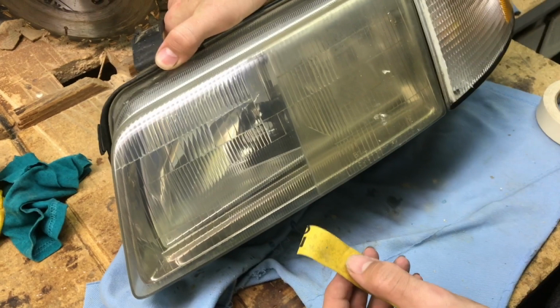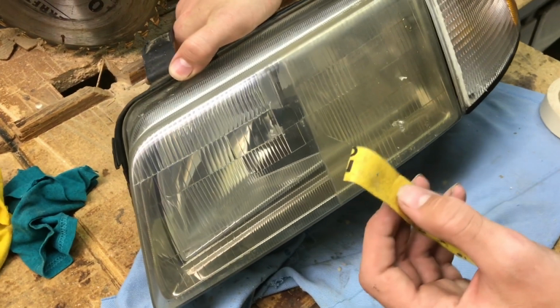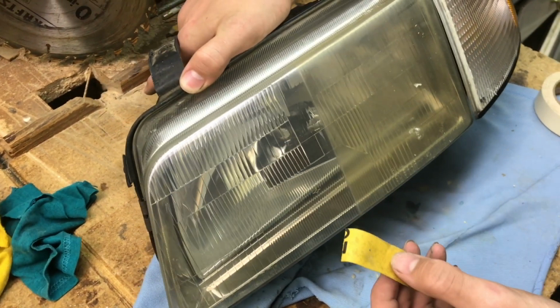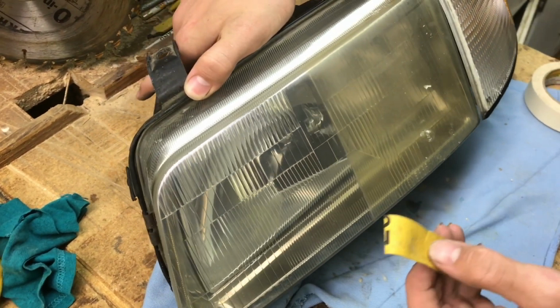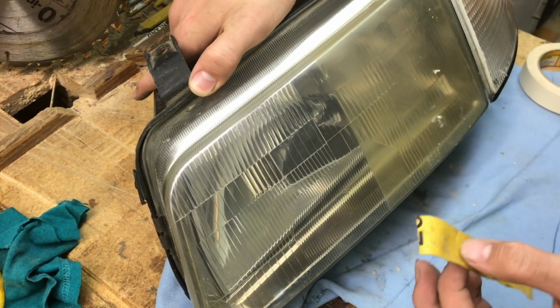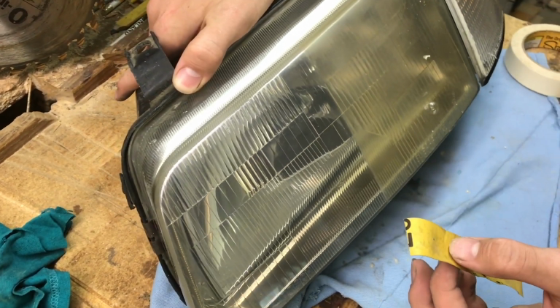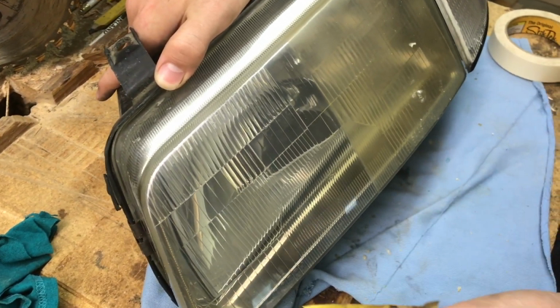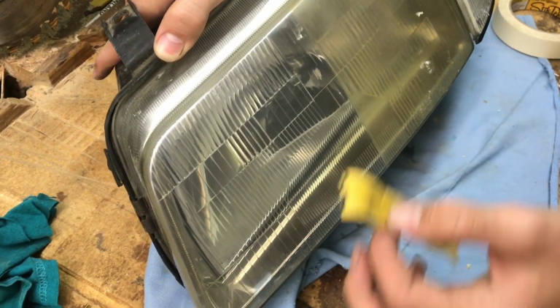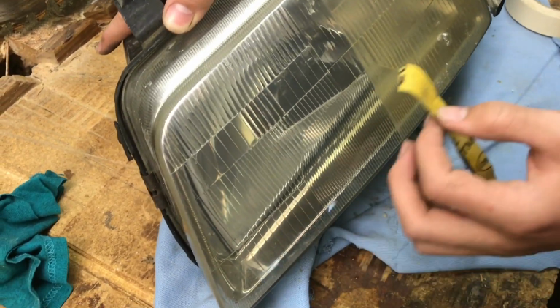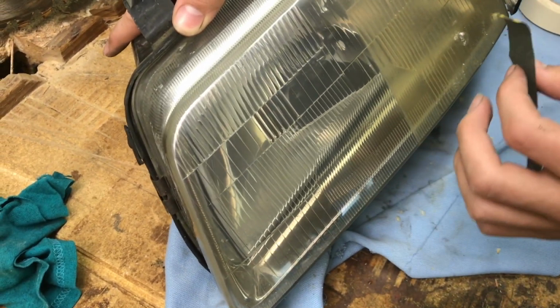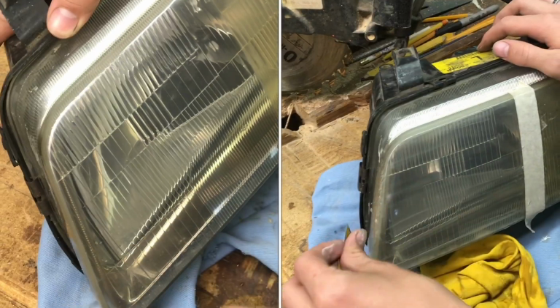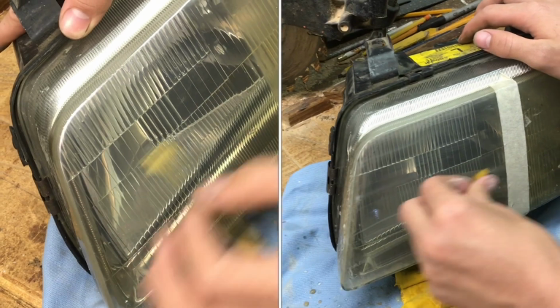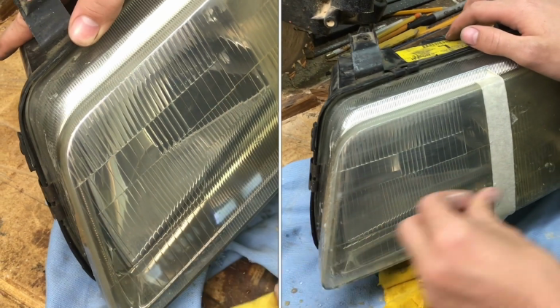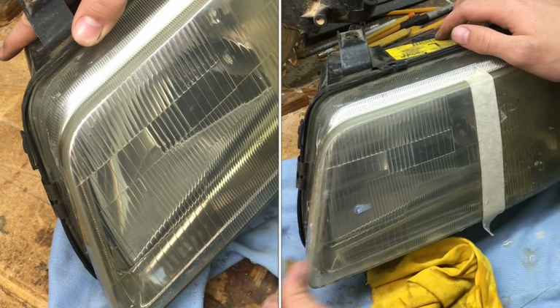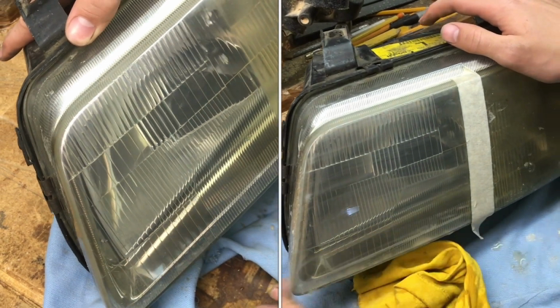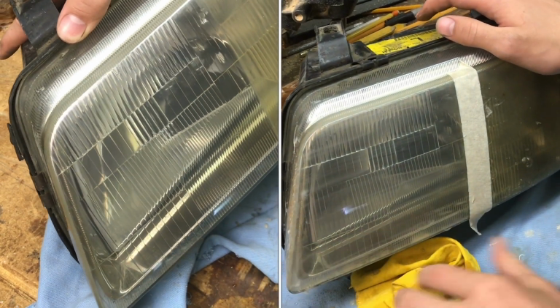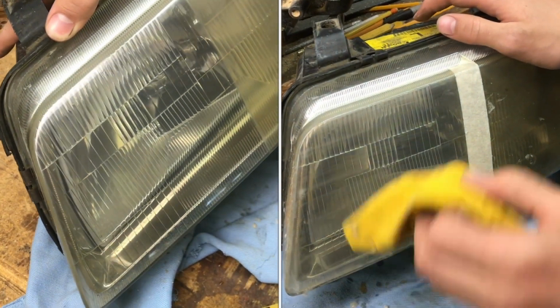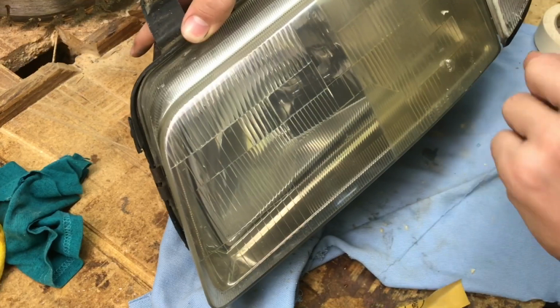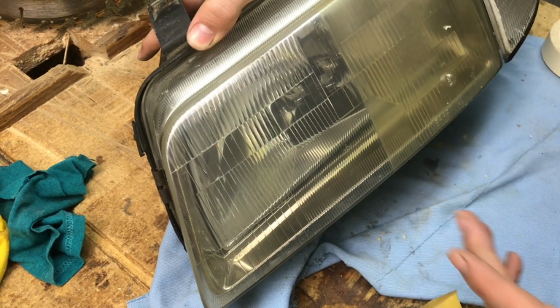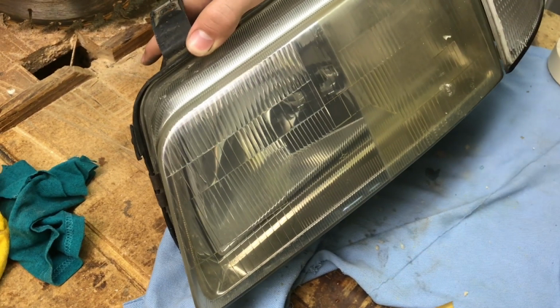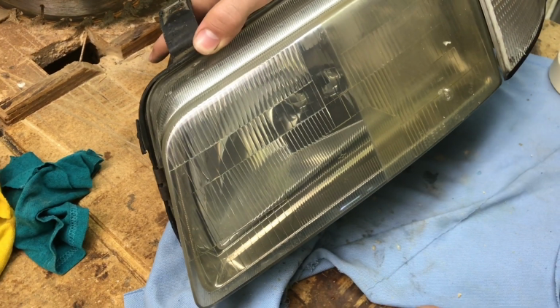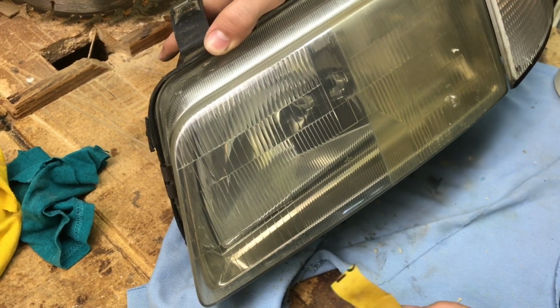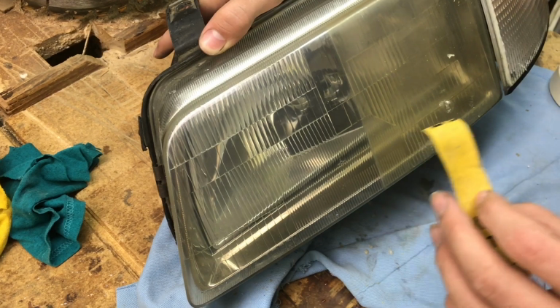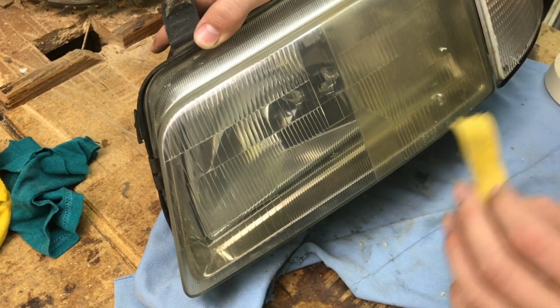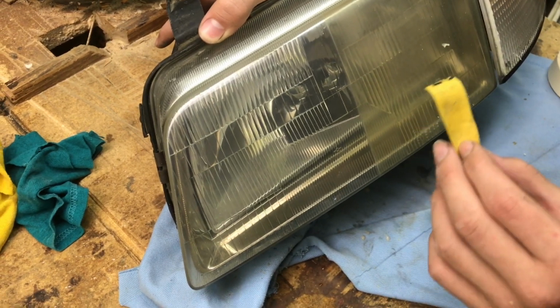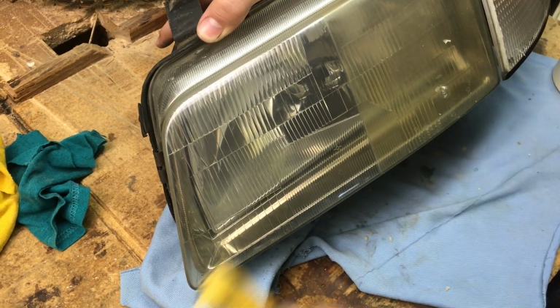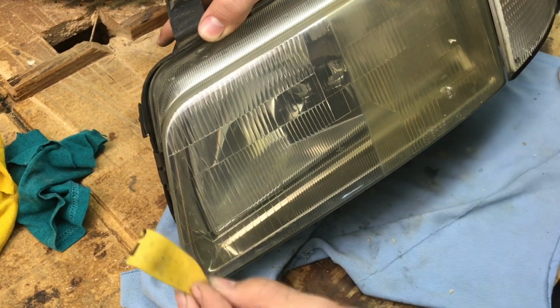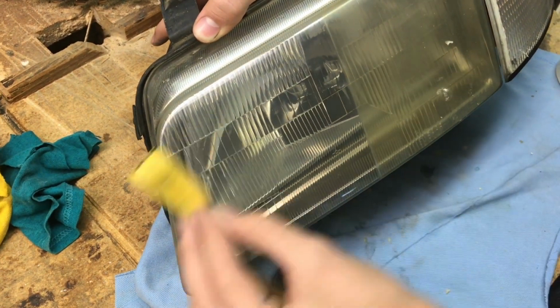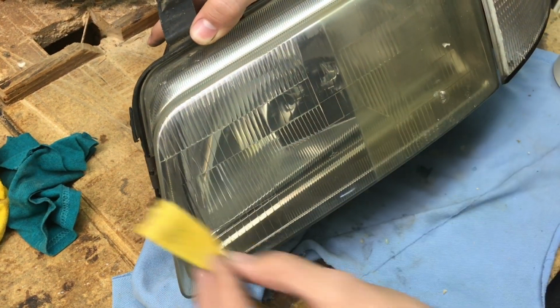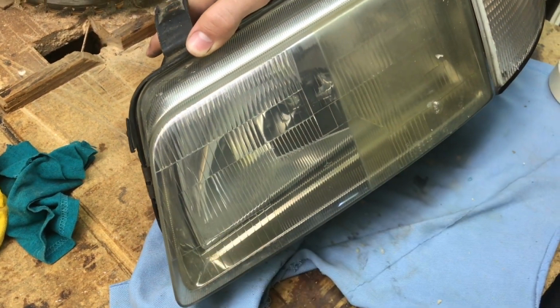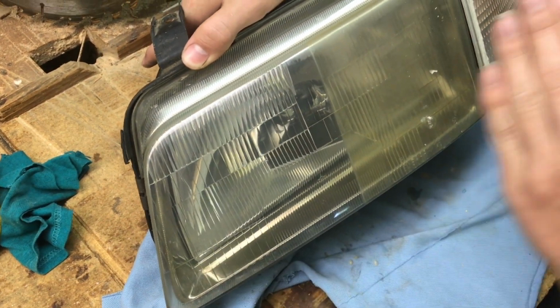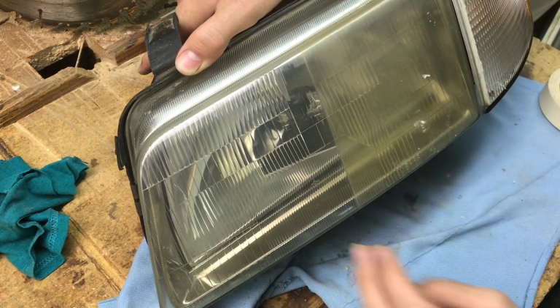Whenever you're finishing sanding with the 2000 grit, don't go in swirls. Go in straight lines so if you don't get all the scratches out they'll be in straight lines and a lot less noticeable. On that finishing pass, just go in straight lines across and make sure they're all in one direction.